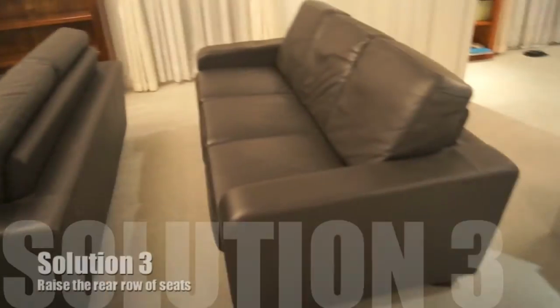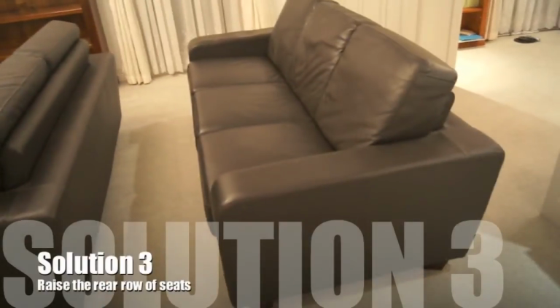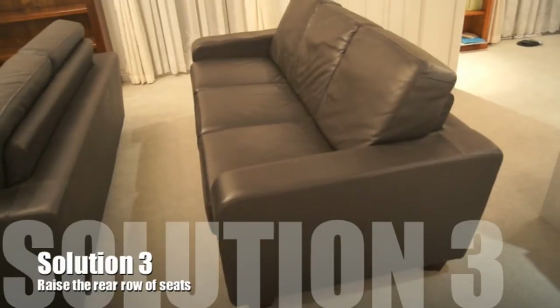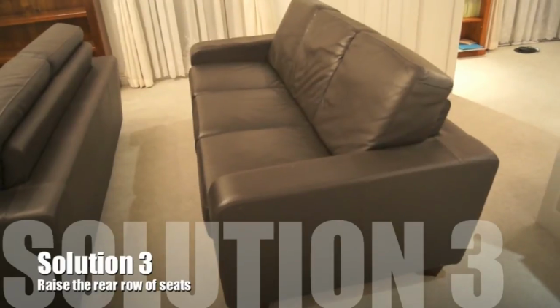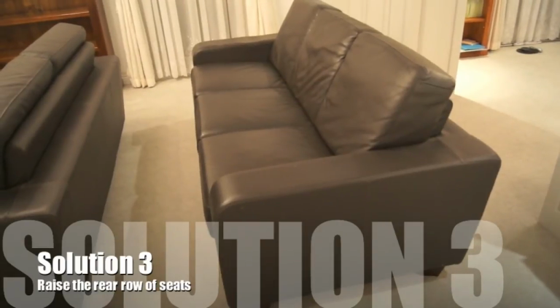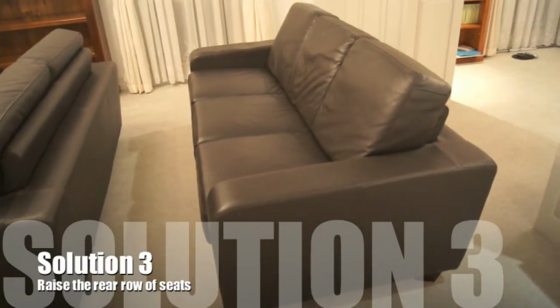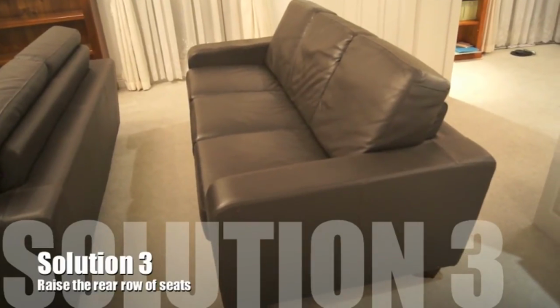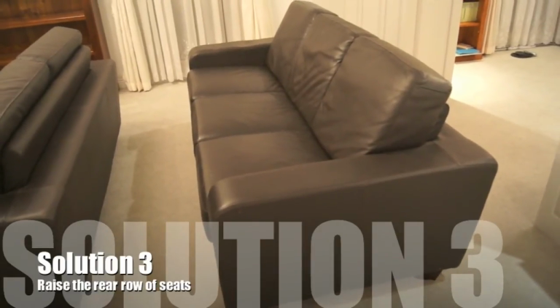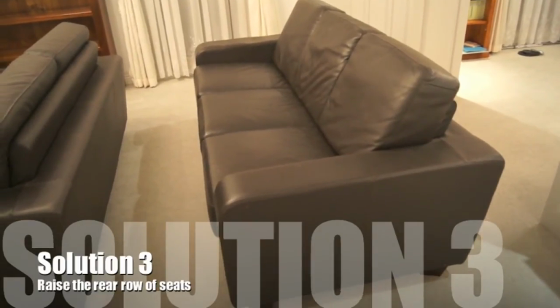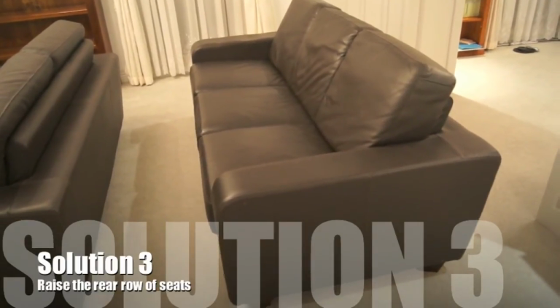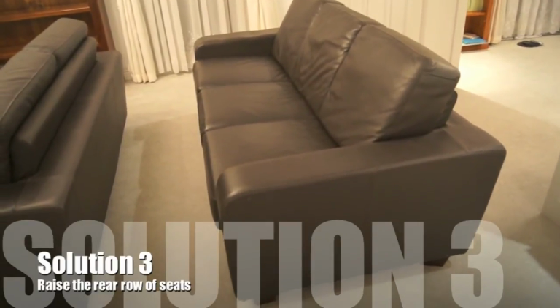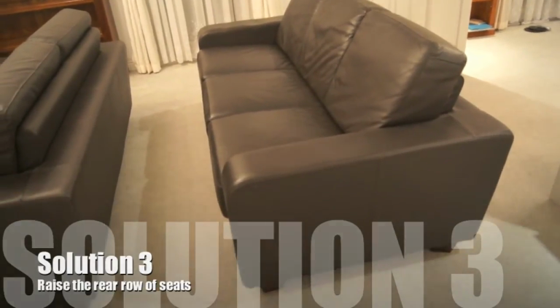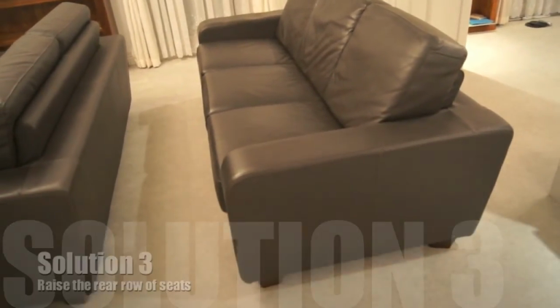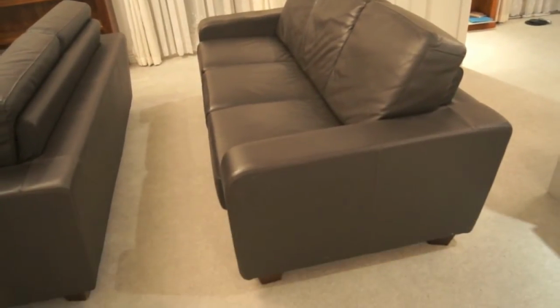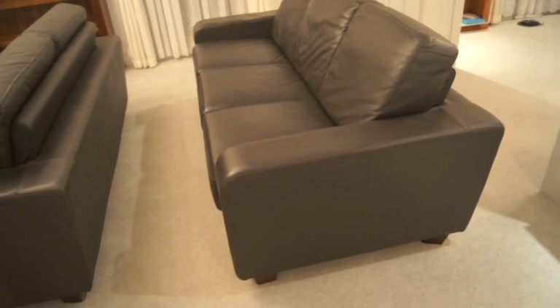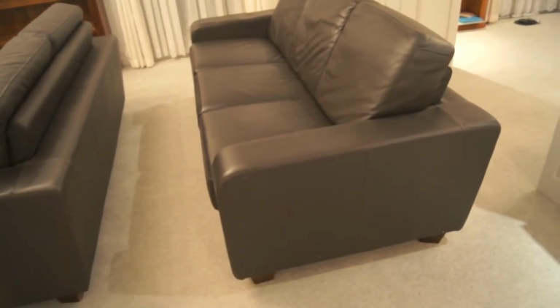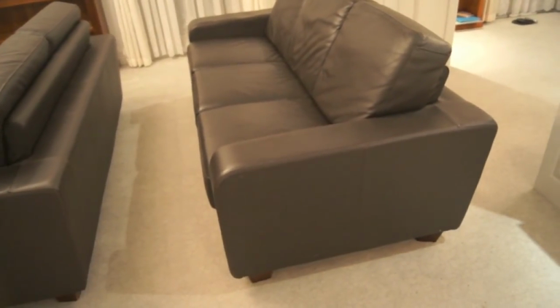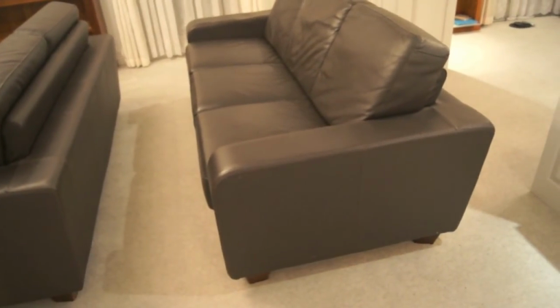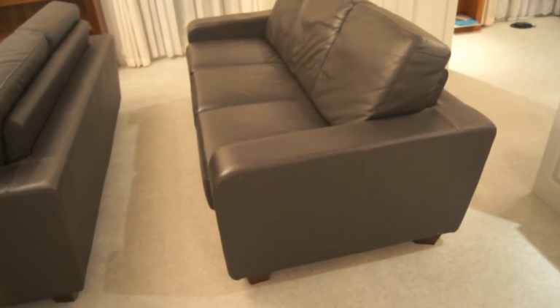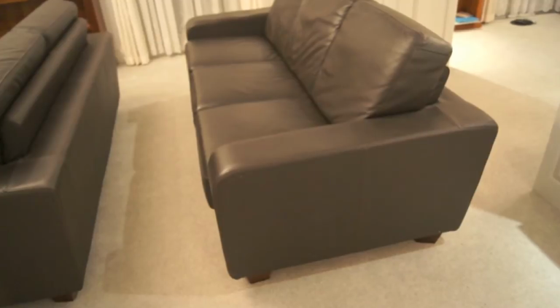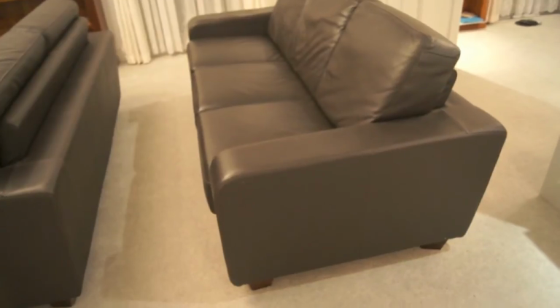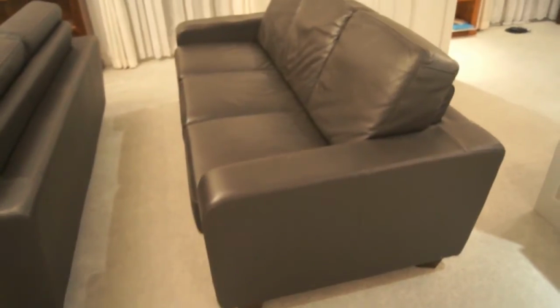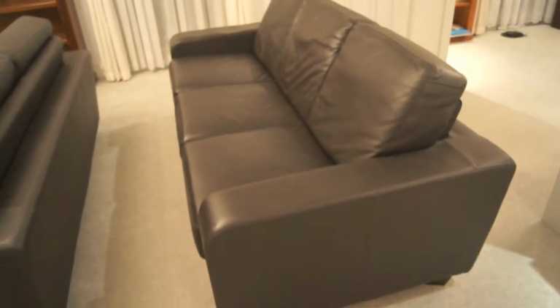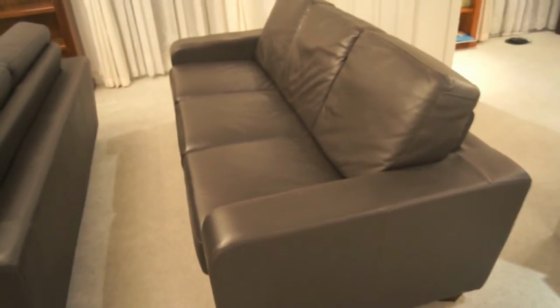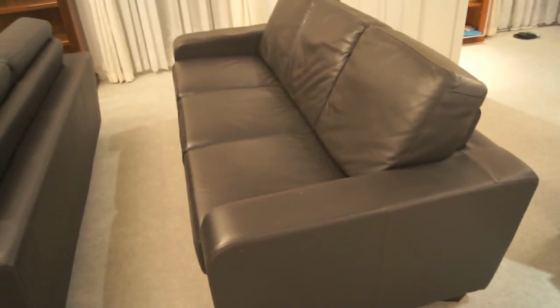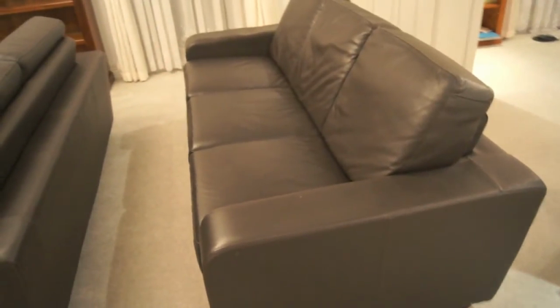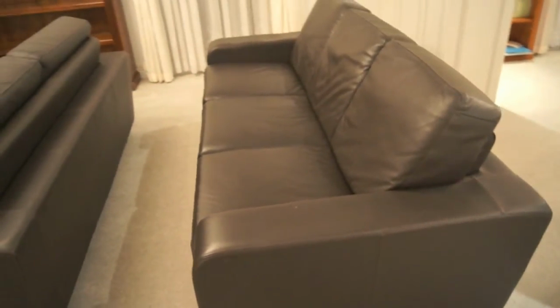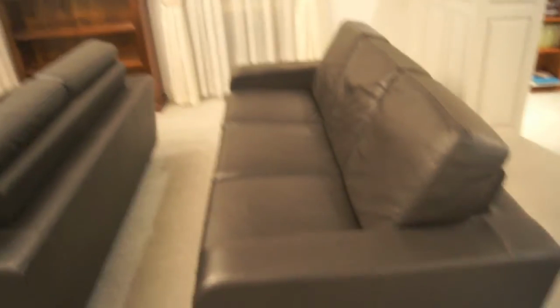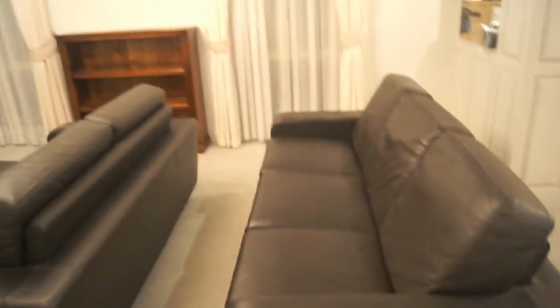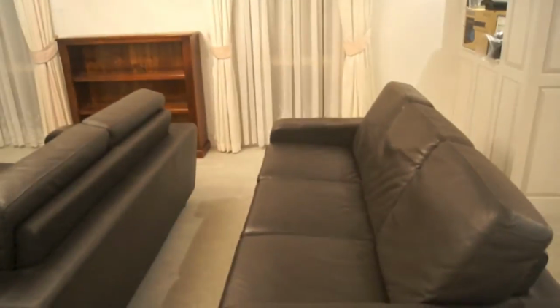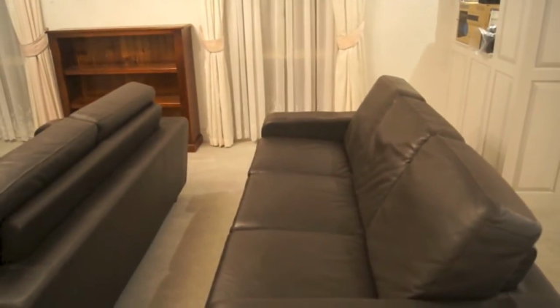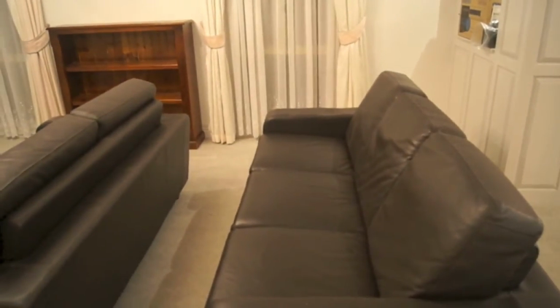To overcome the rear row potentially having their view blocked by the front row, I'll raise this couch using a wooden box by about 5 inches.